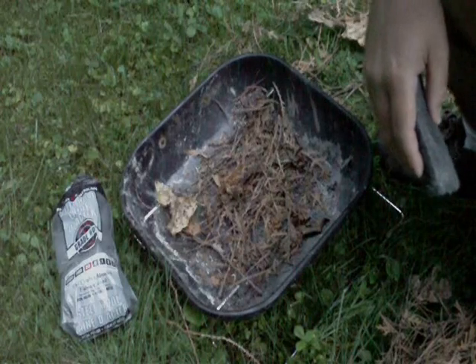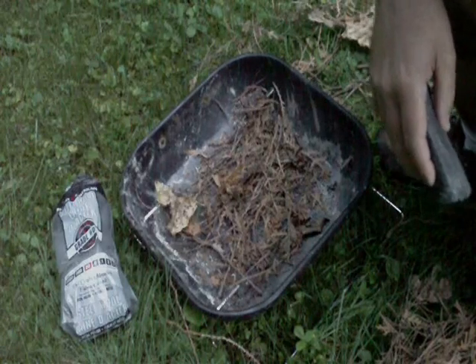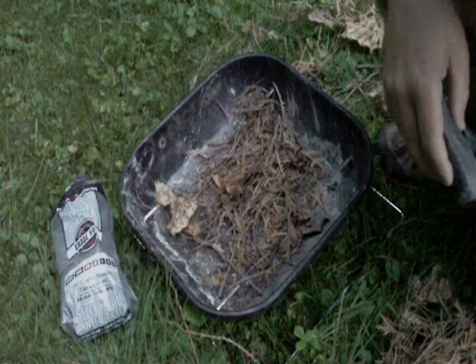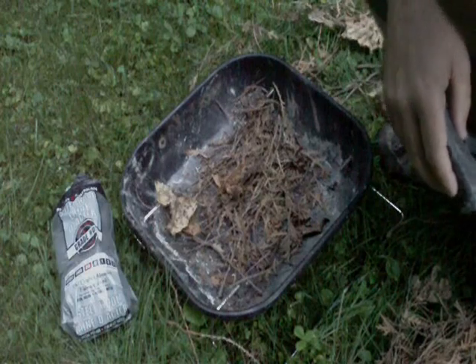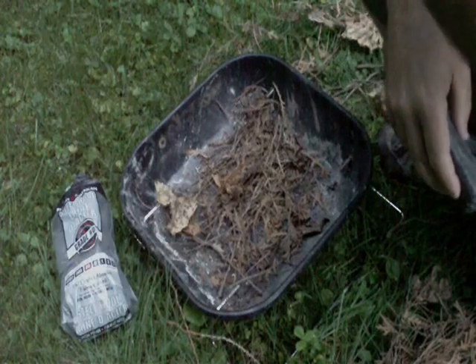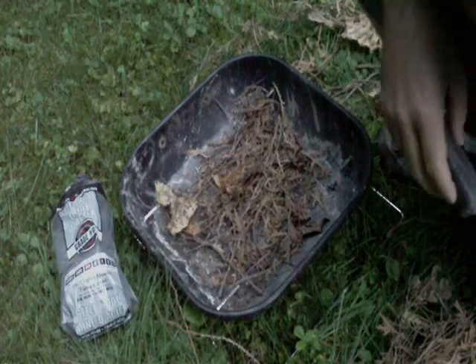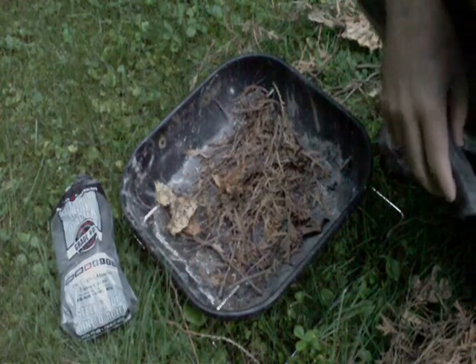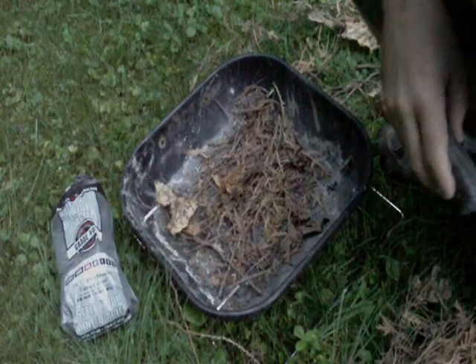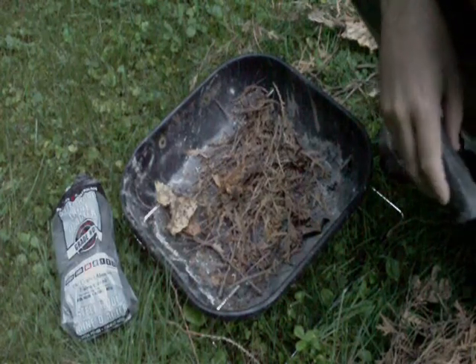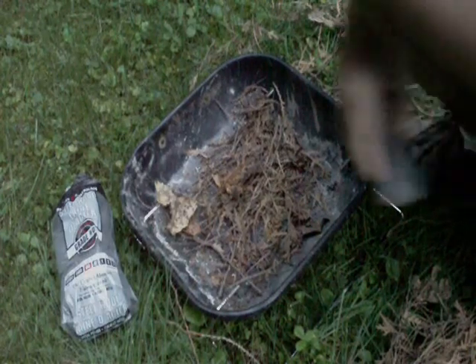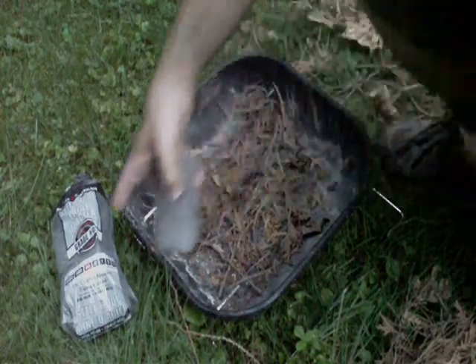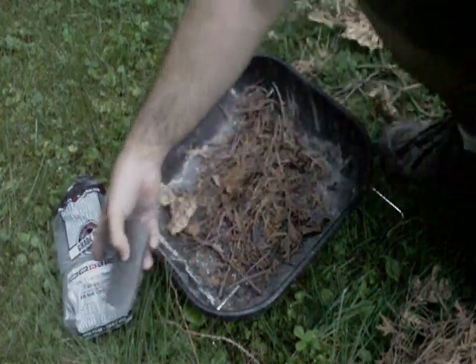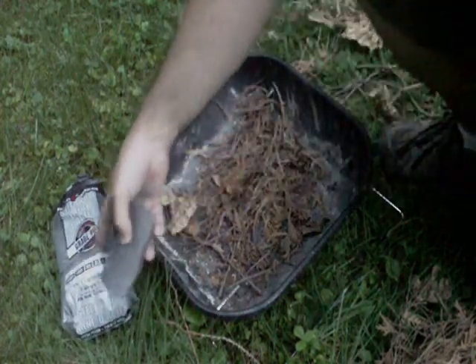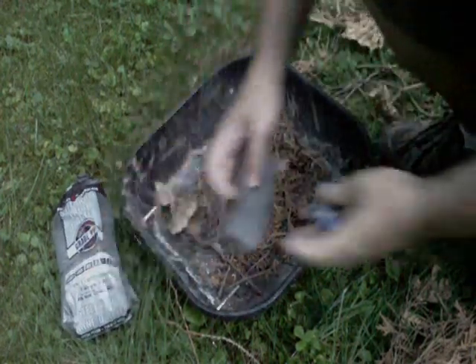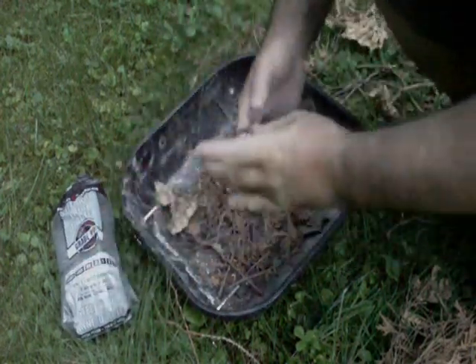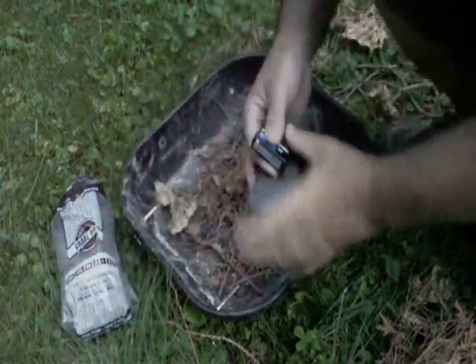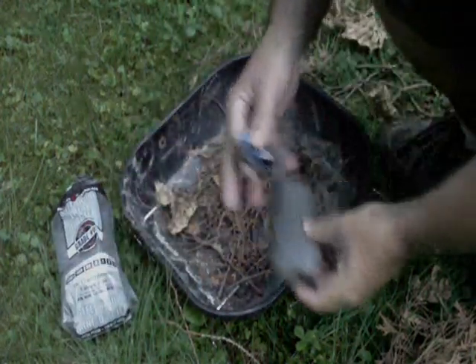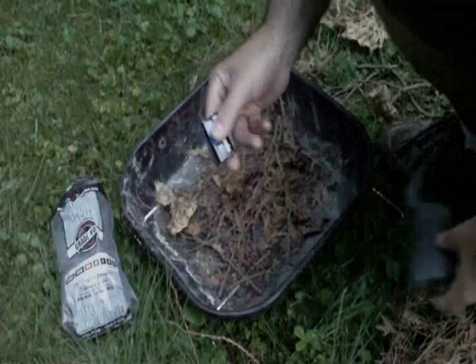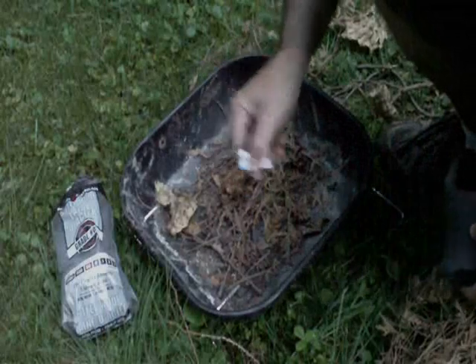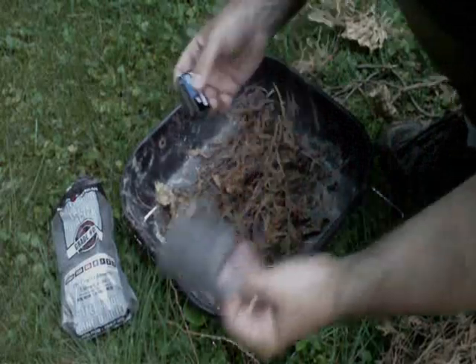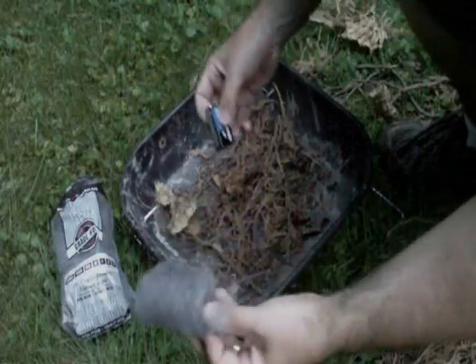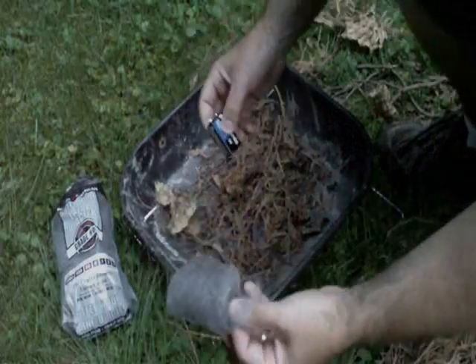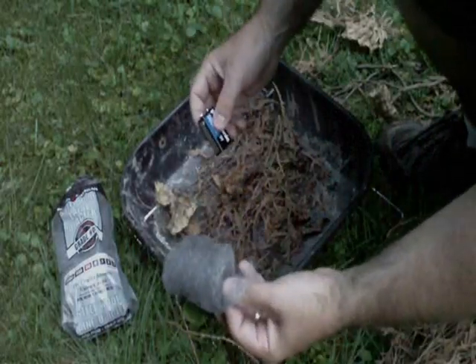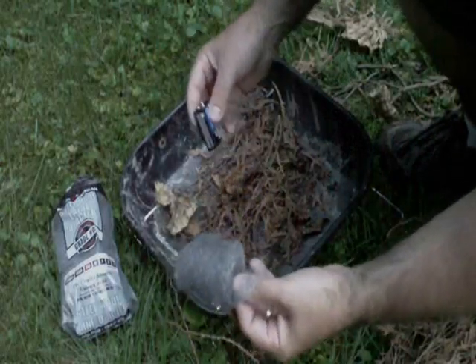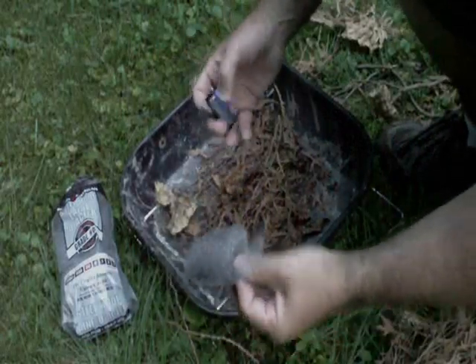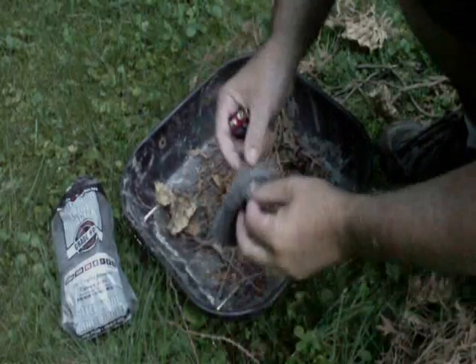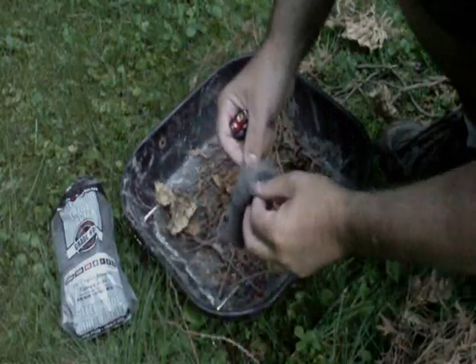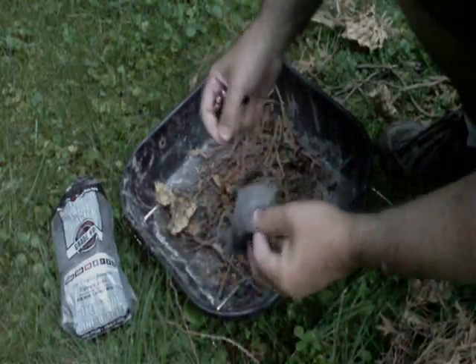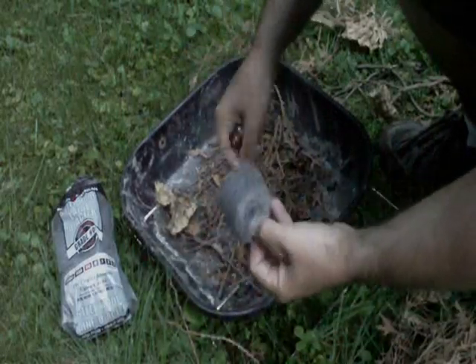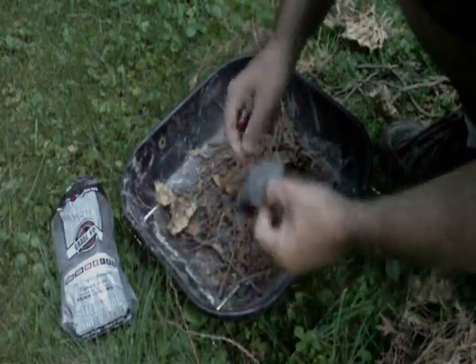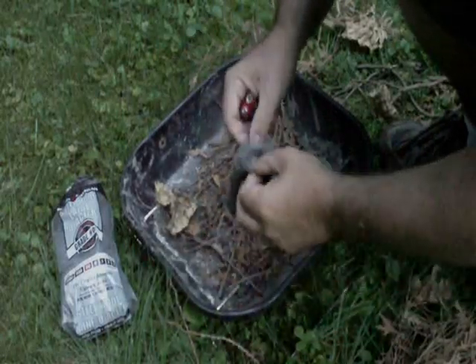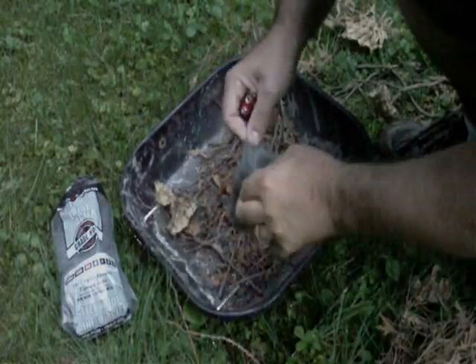Today I'm going to show you how to start a fire with some steel wool and a nine-volt battery. I'm just going to go ahead and prepare the steel wool for the fire.